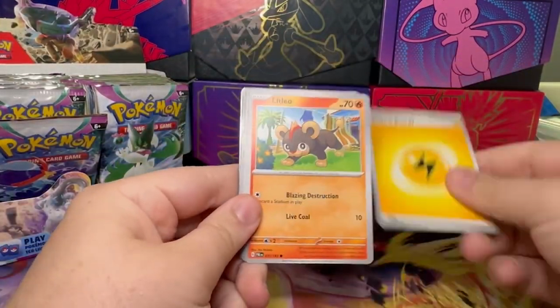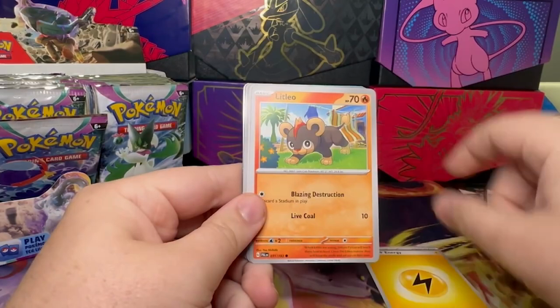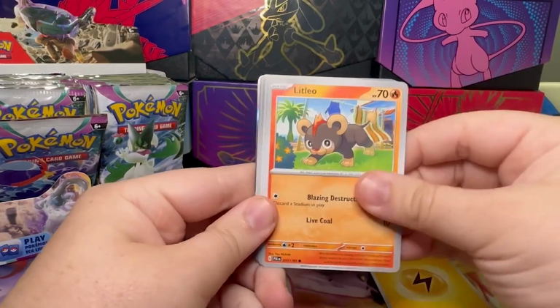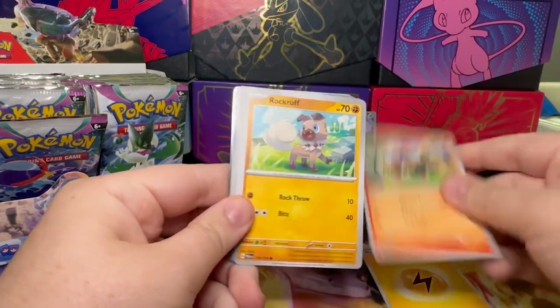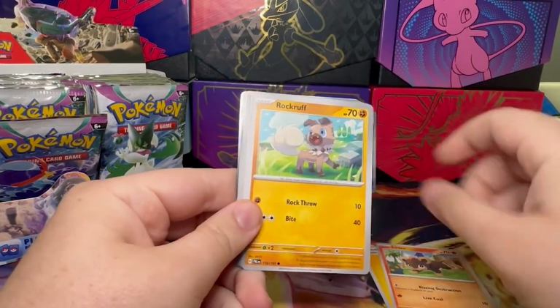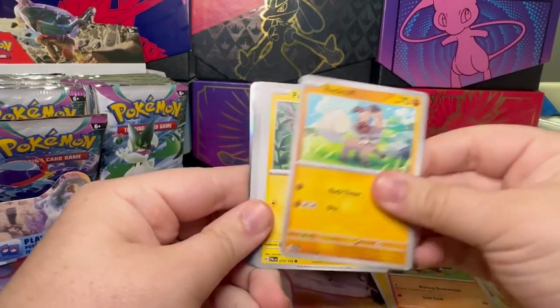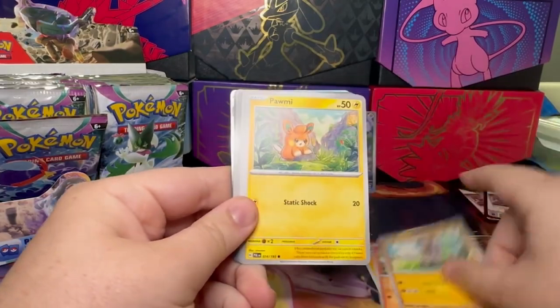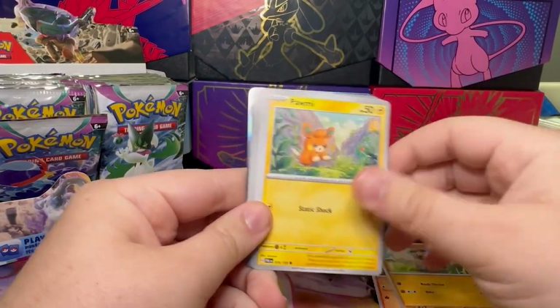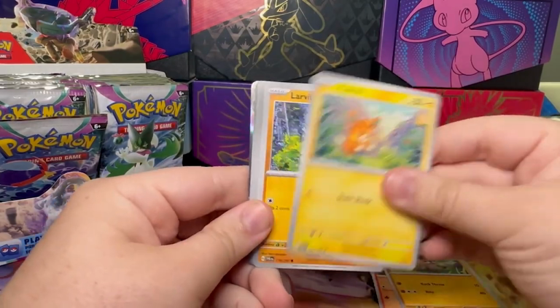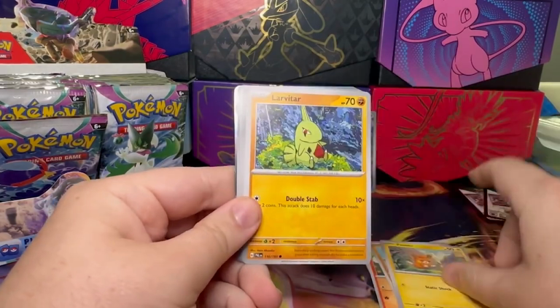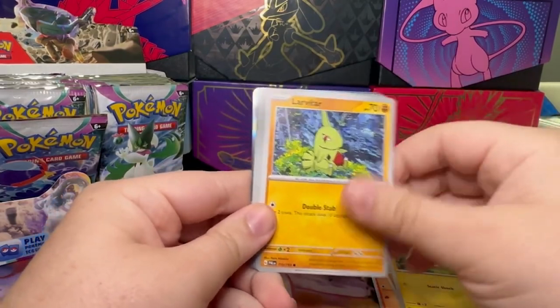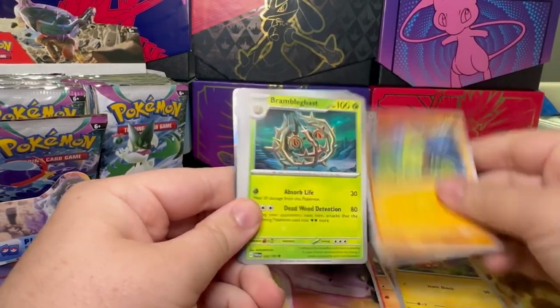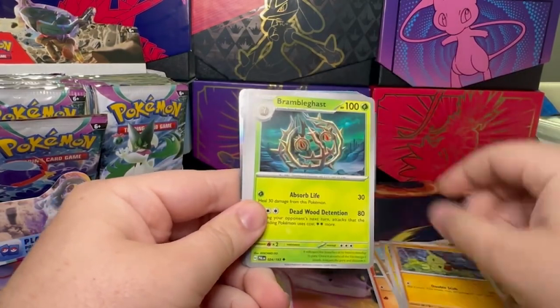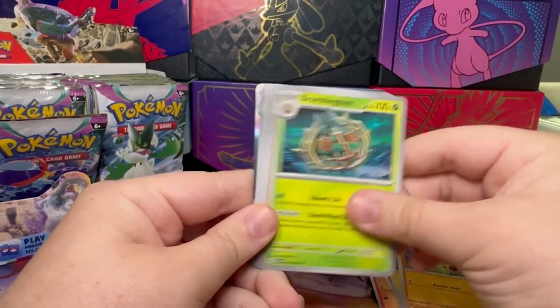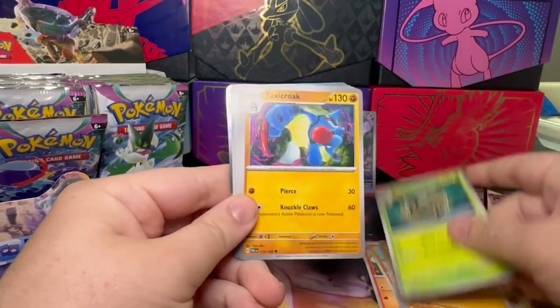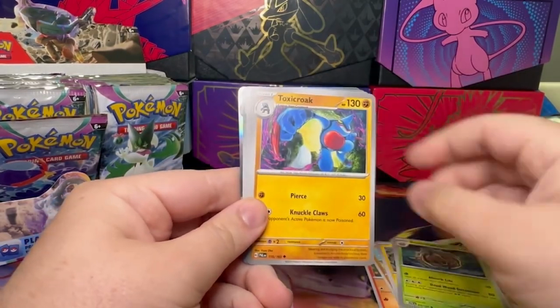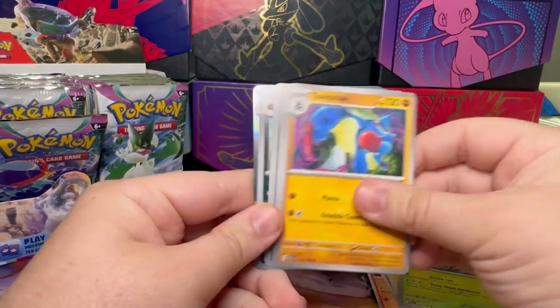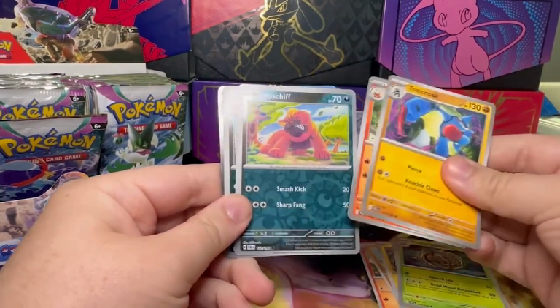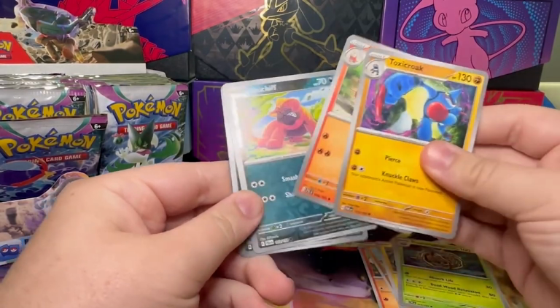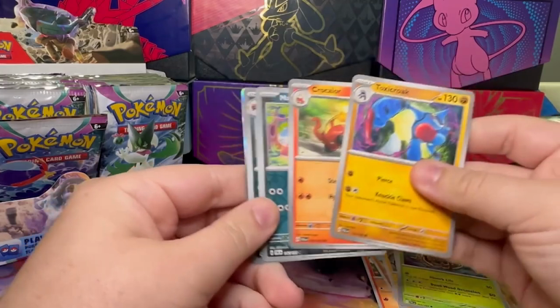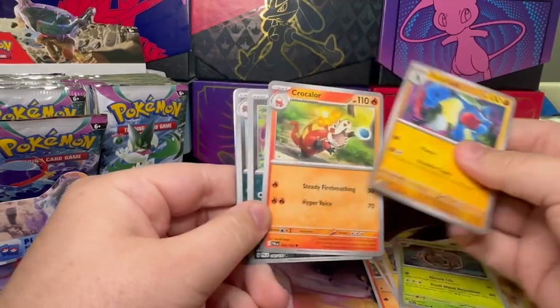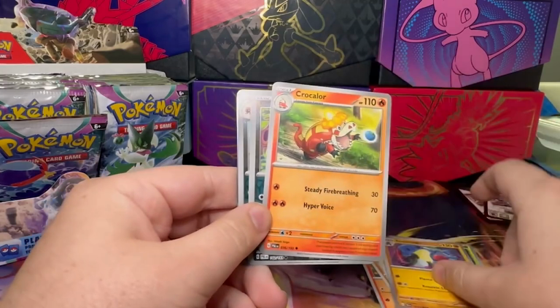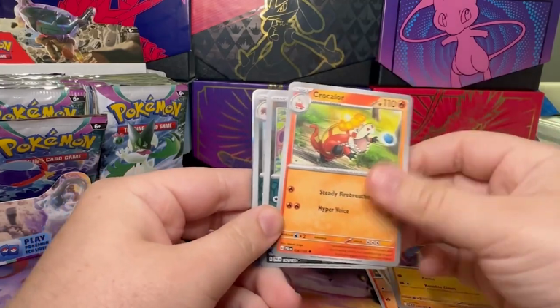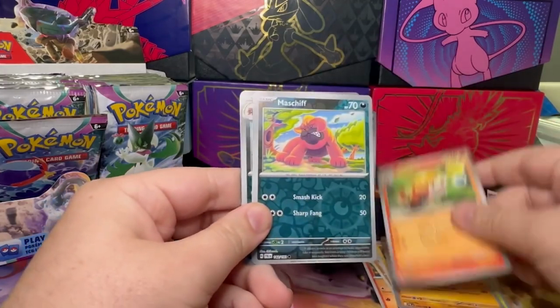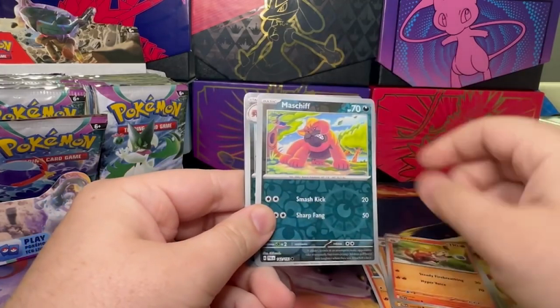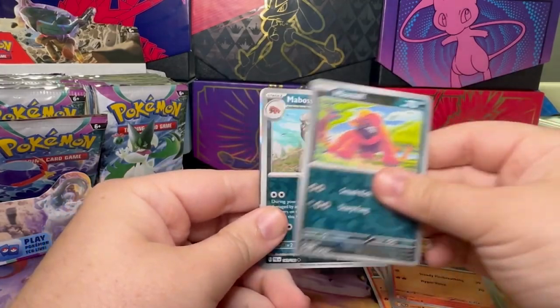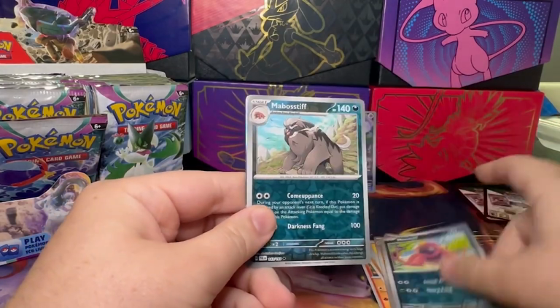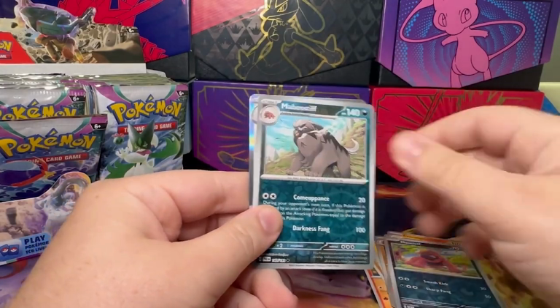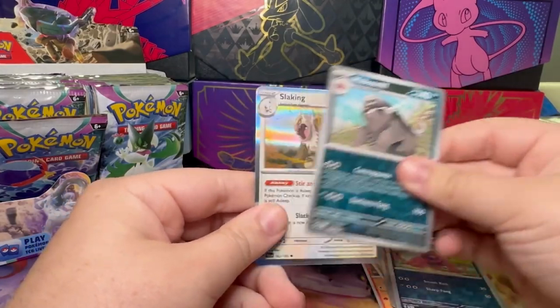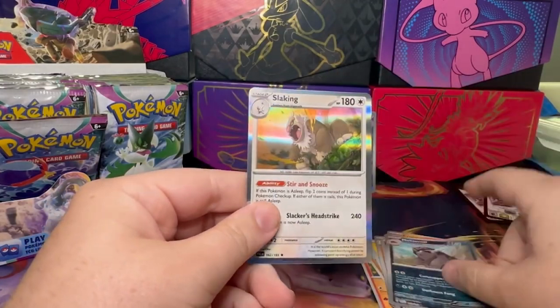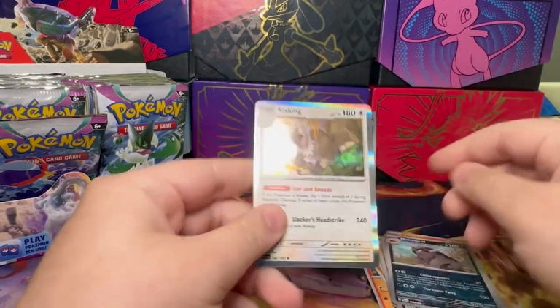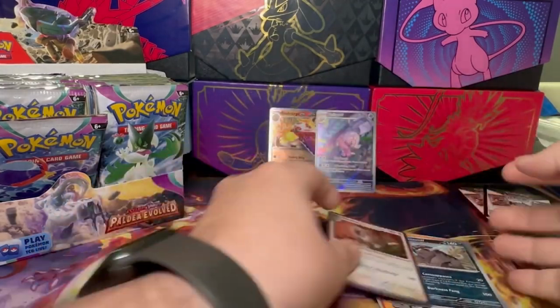We've got Lightning, Lycanroc, Rockruff, Pawmi, Larvitar, Bombirdier, Toxicroak, Croagunk, Maschiff, Mabostiff, and a Slaking.